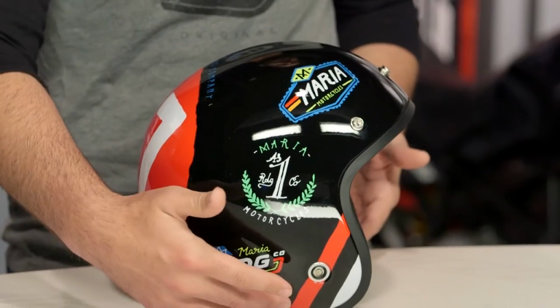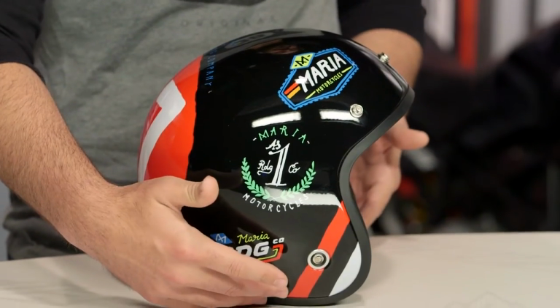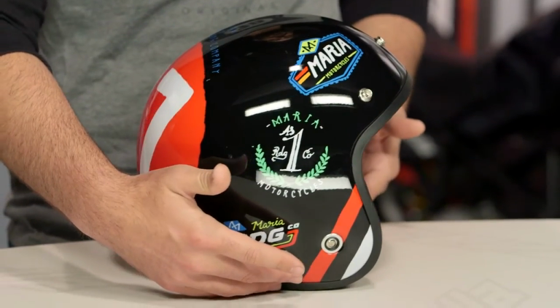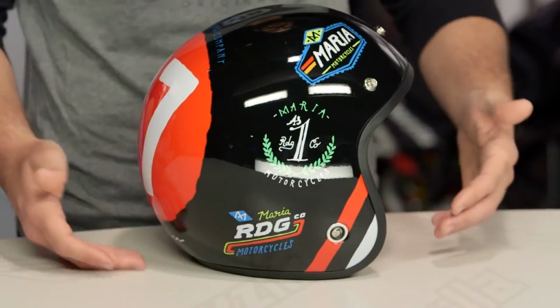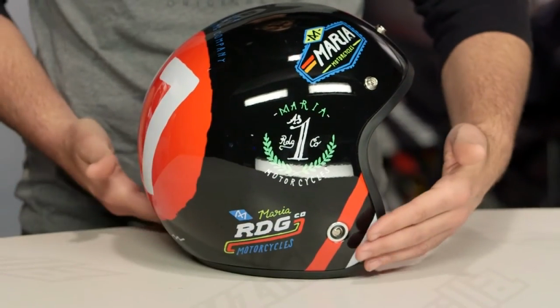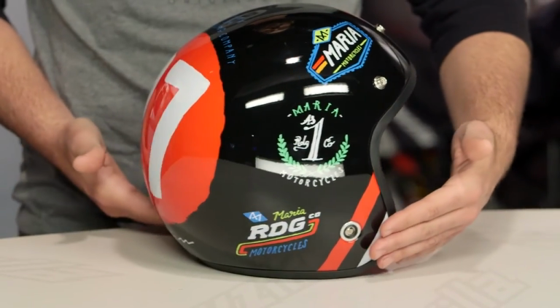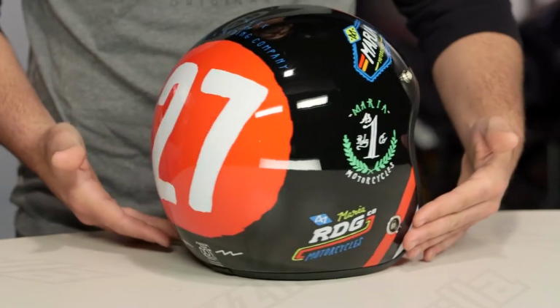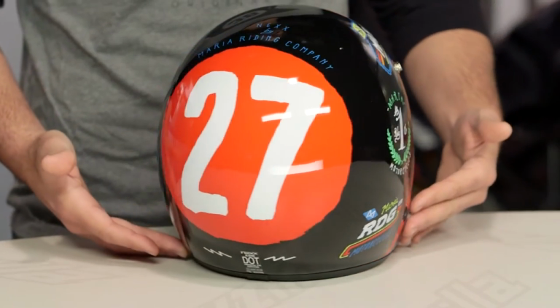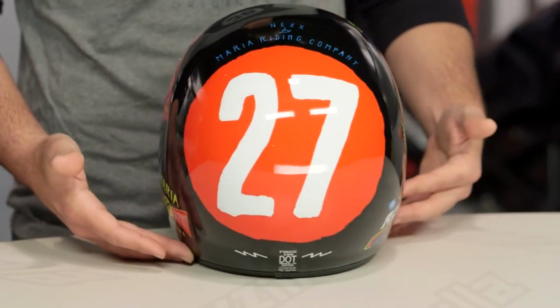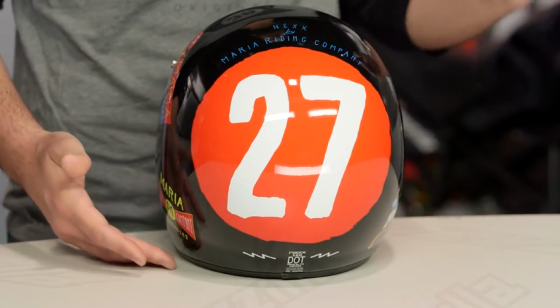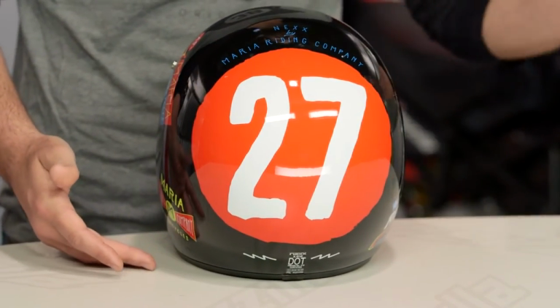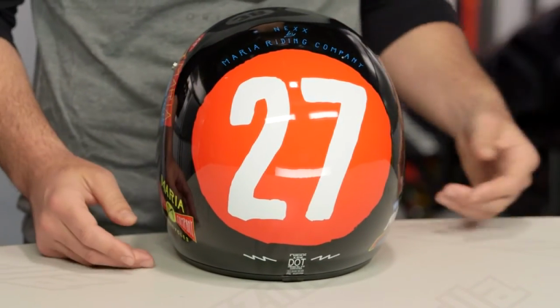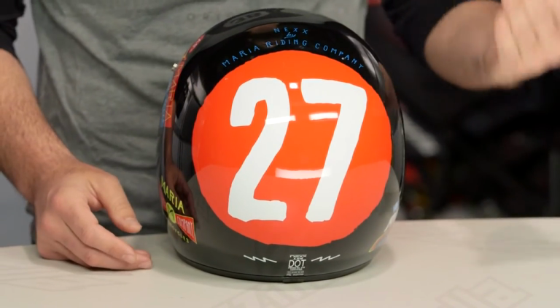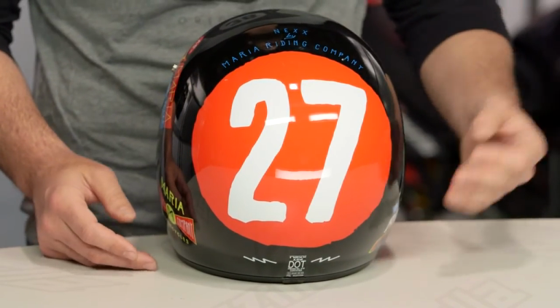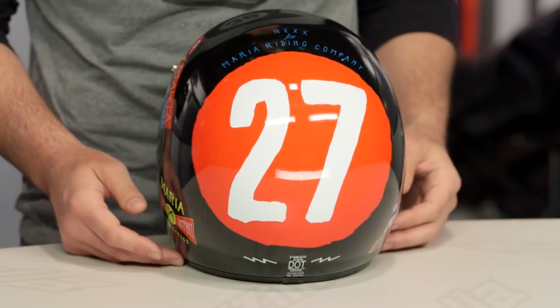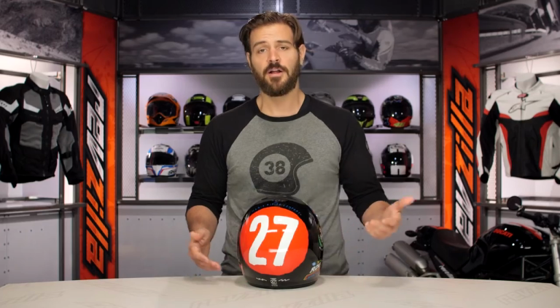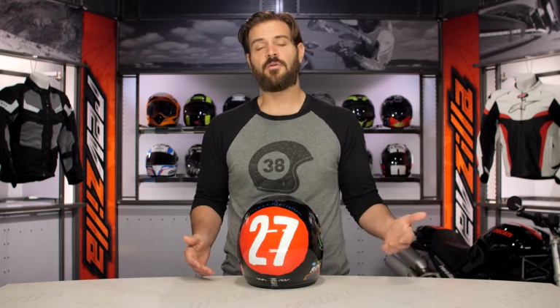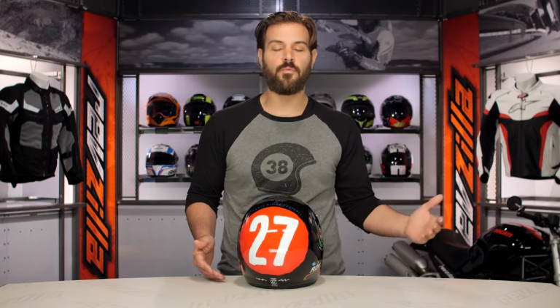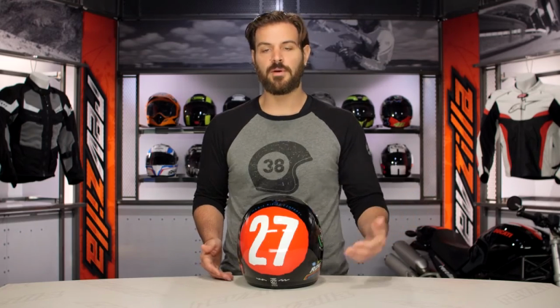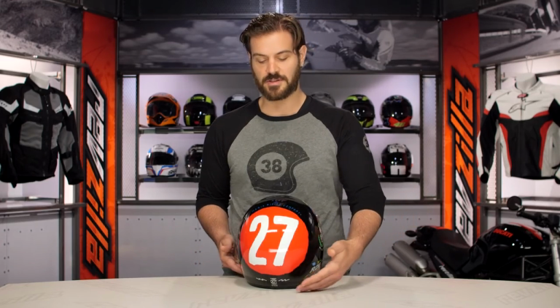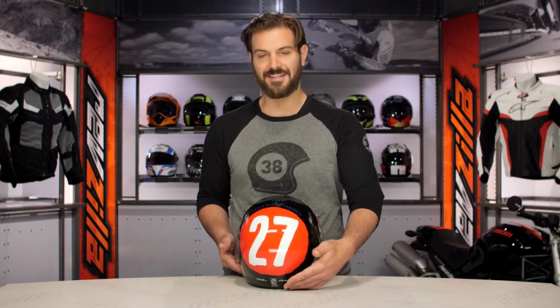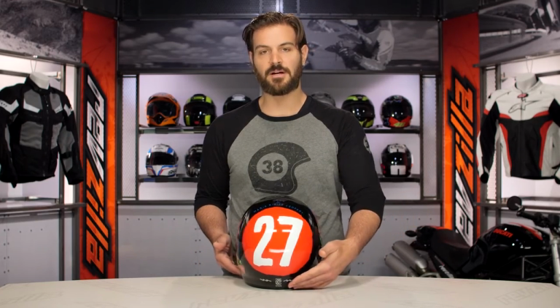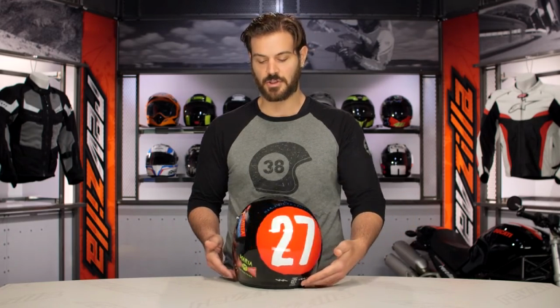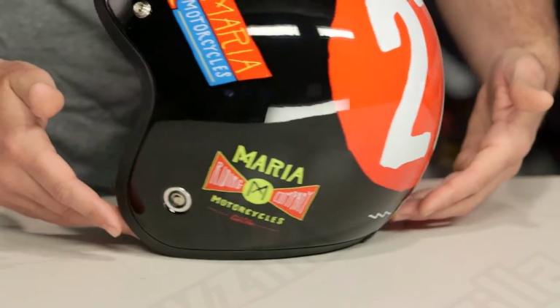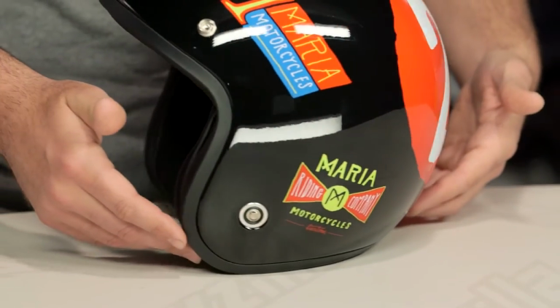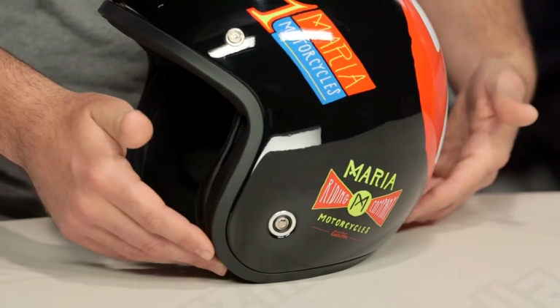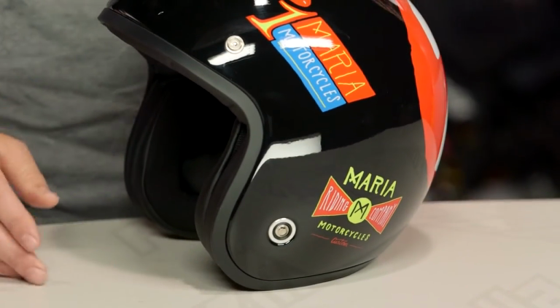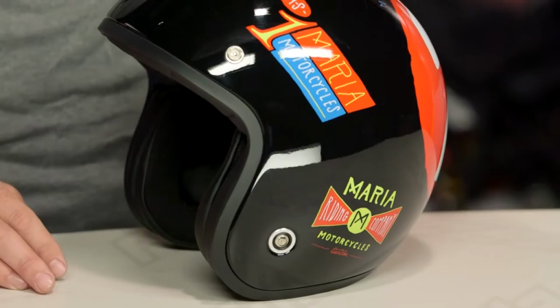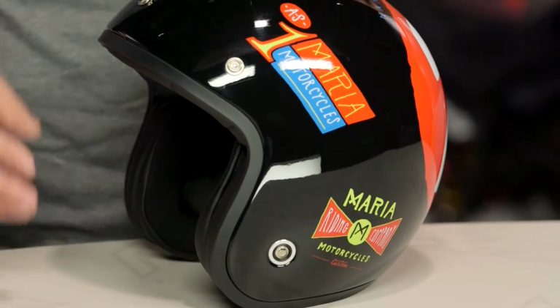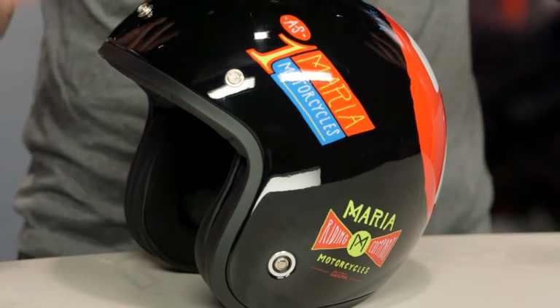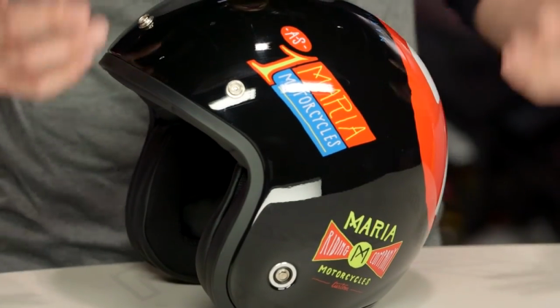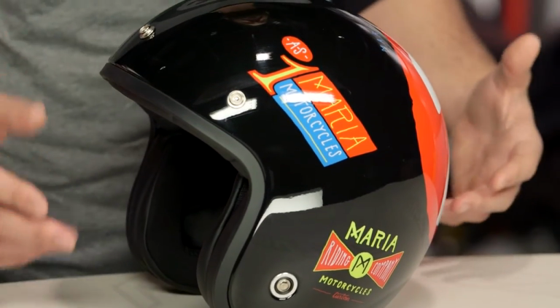If you're not familiar with the XG10, what you're getting is an X-Matrix composite shell. Three different shell sizes are available, and when we put this on the scale in a medium, it comes in at two pounds, two ounces, giving this helmet a very nice lightweight feel.